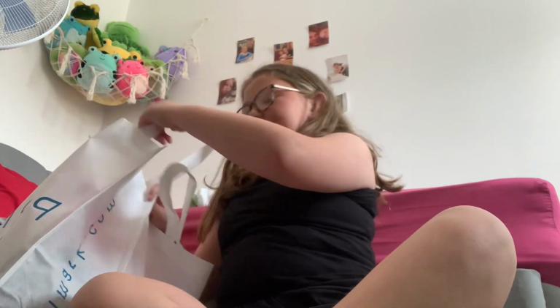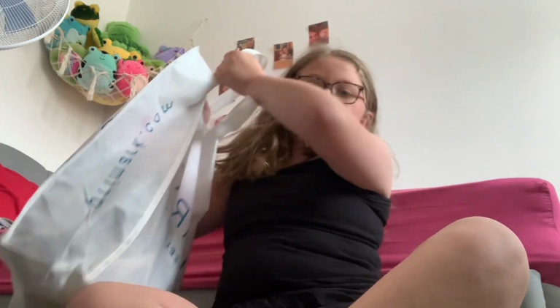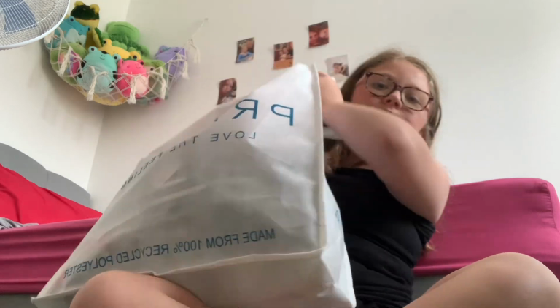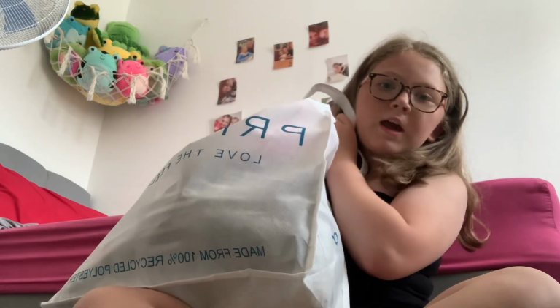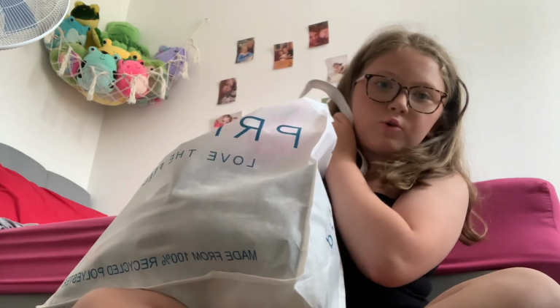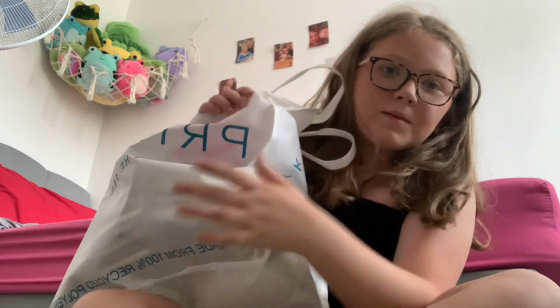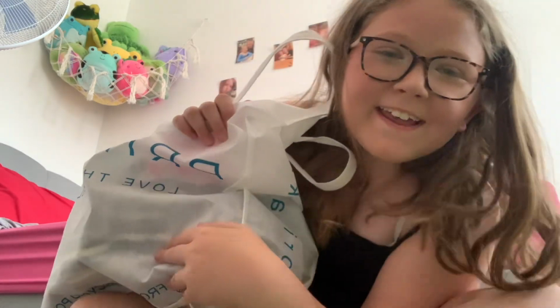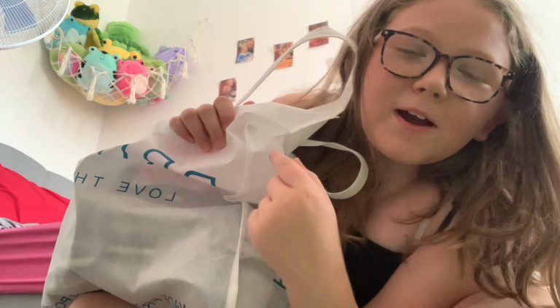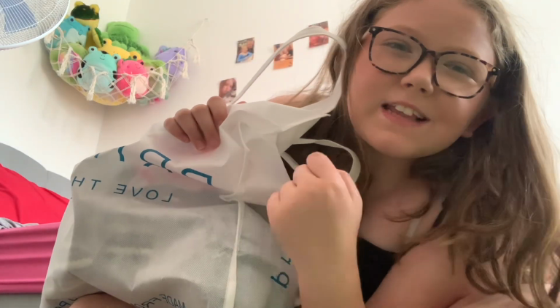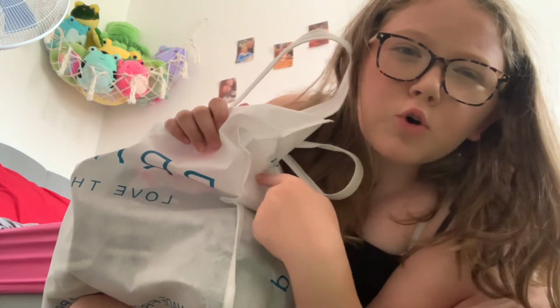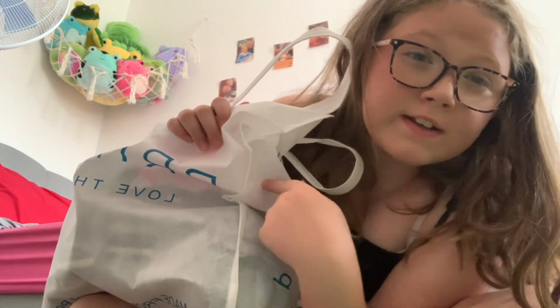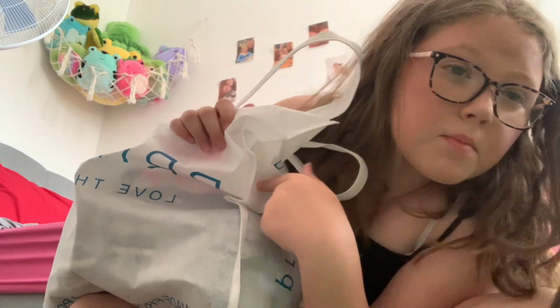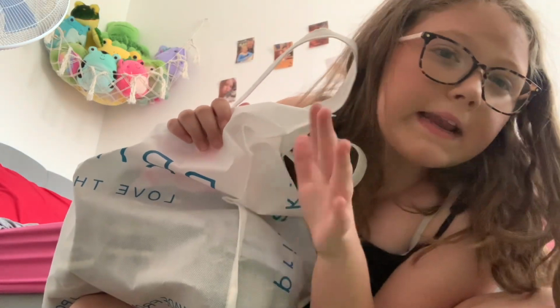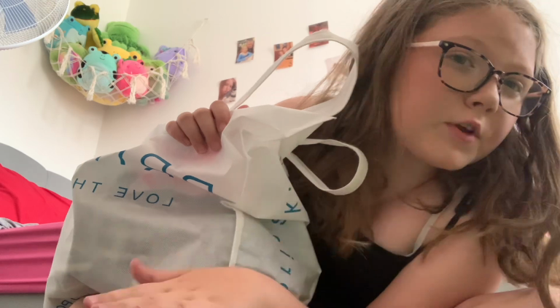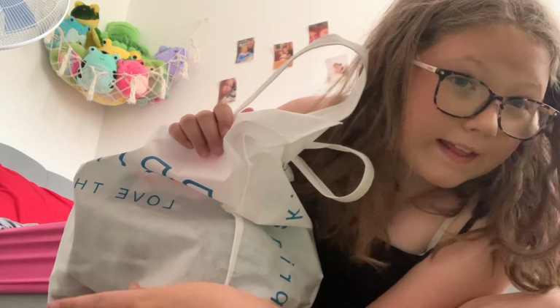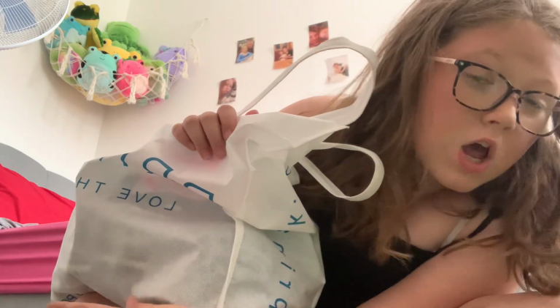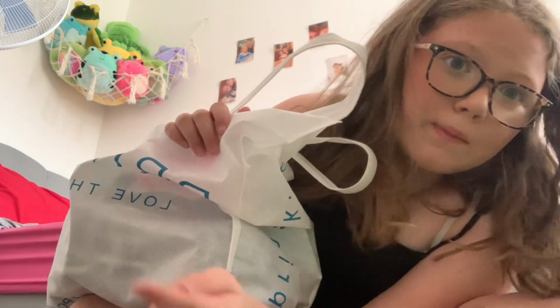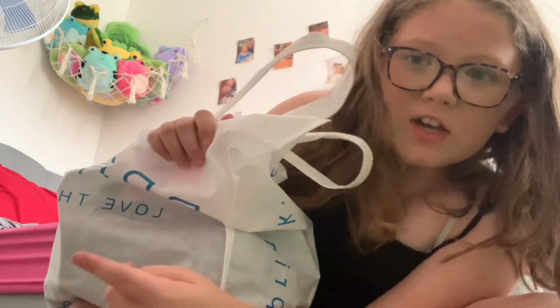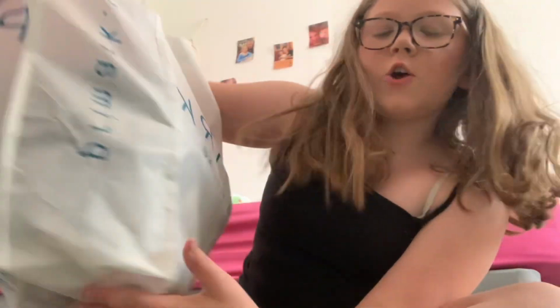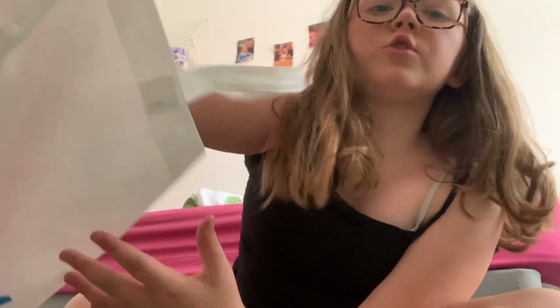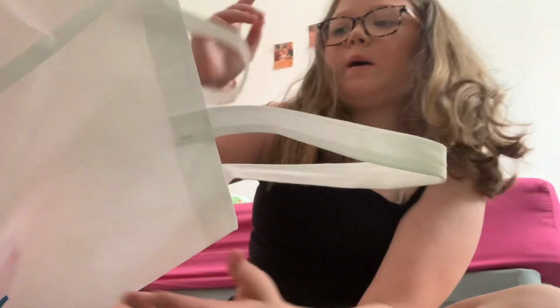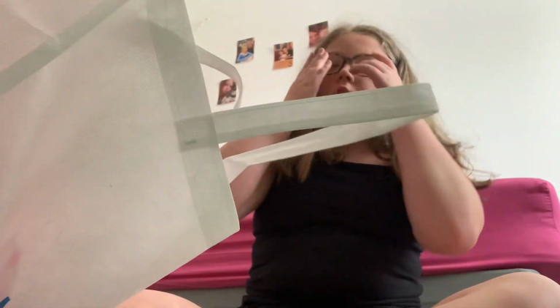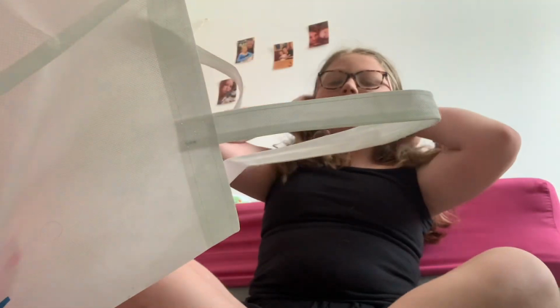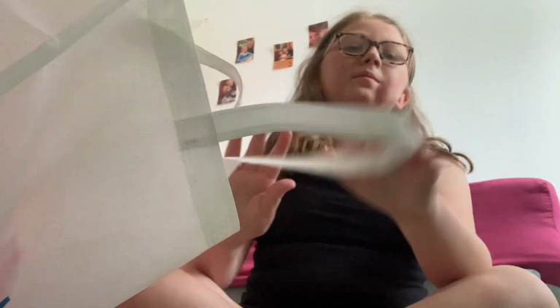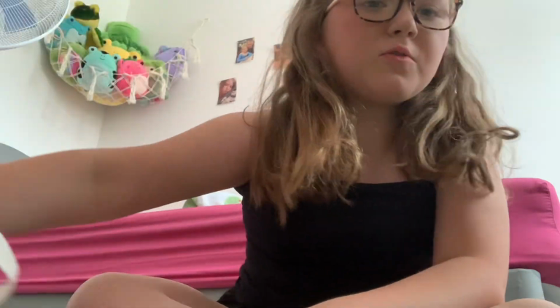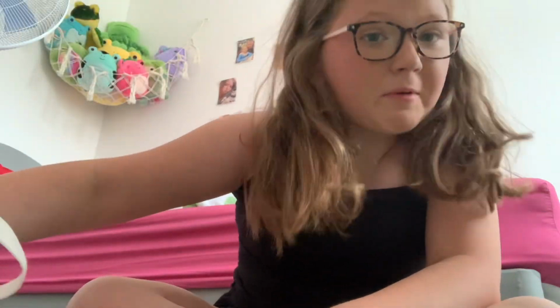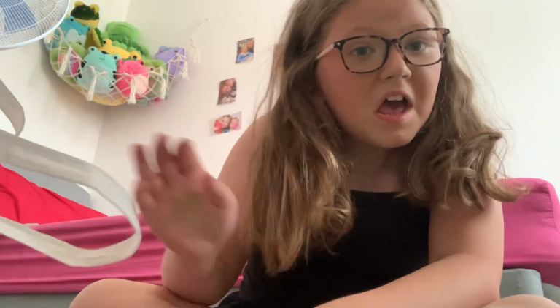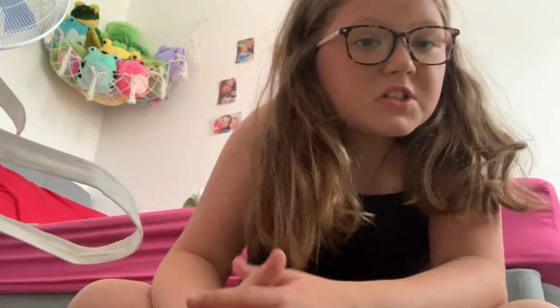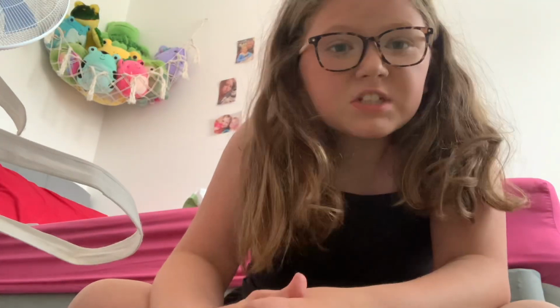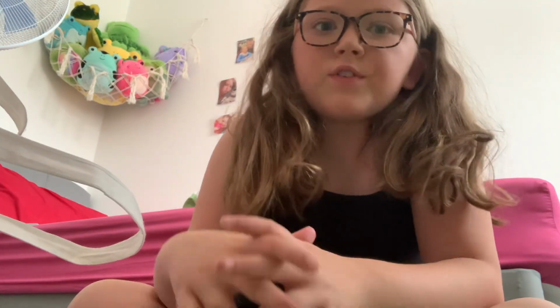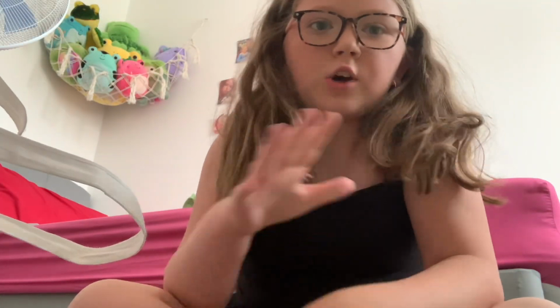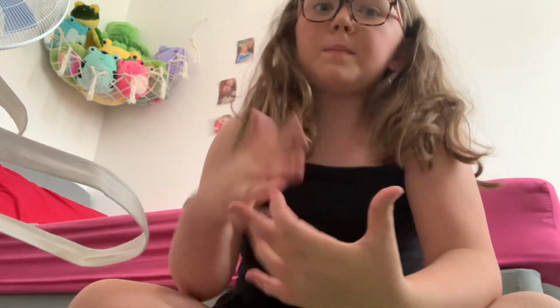I have the Primark haul and I'm so excited. Most of this is for holiday because I needed a few more things and summer things. So let's go straight into it — I'm just going to pull stuff out the bag, and some of the stuff comes in sets.